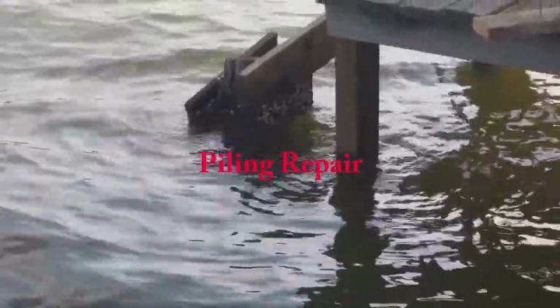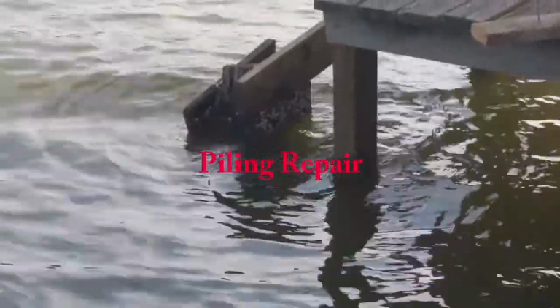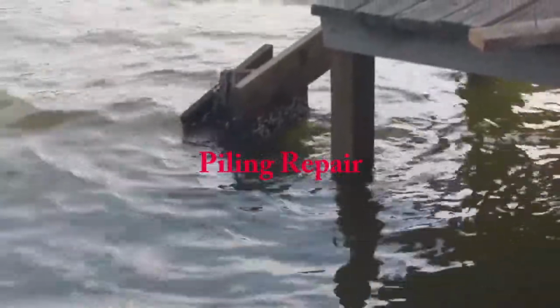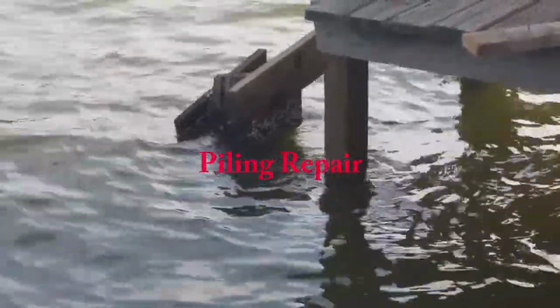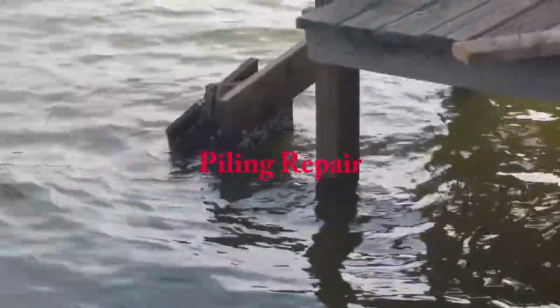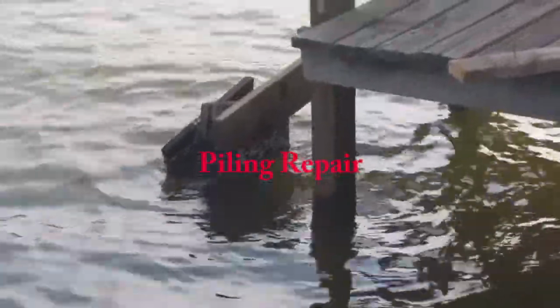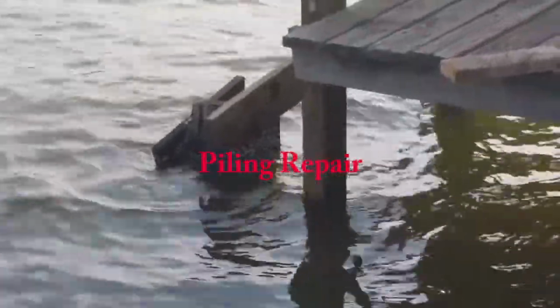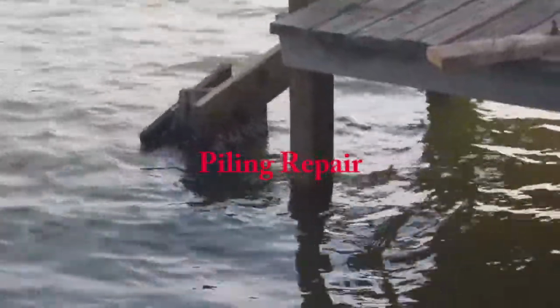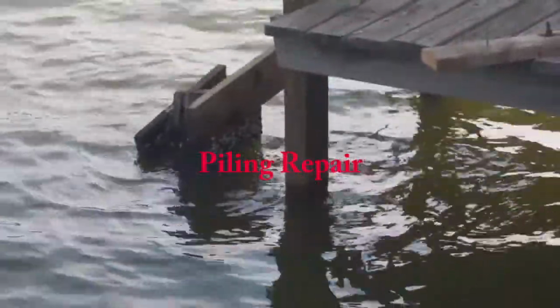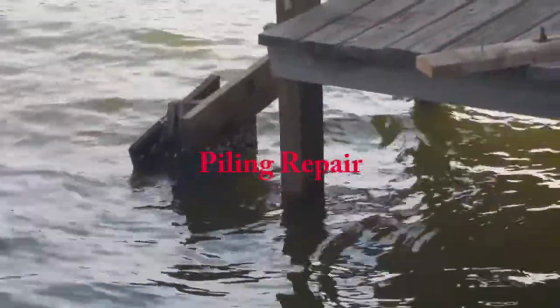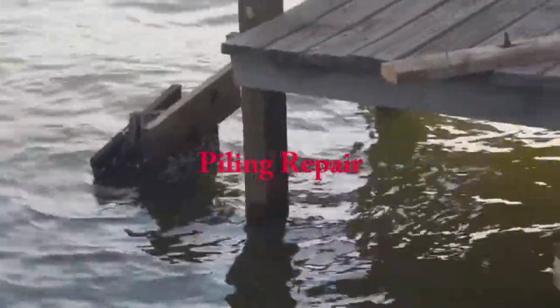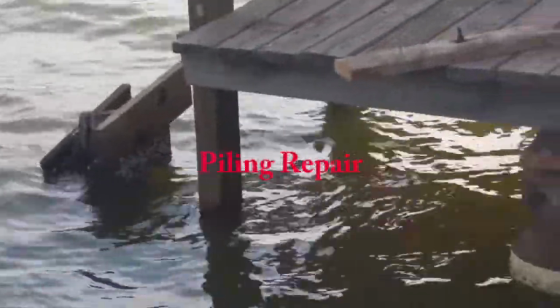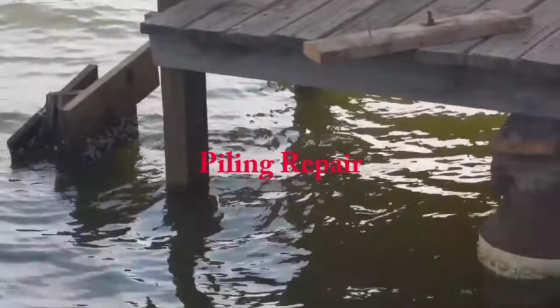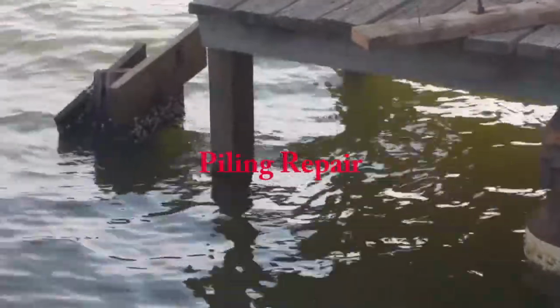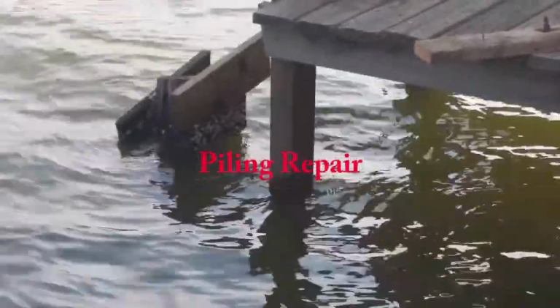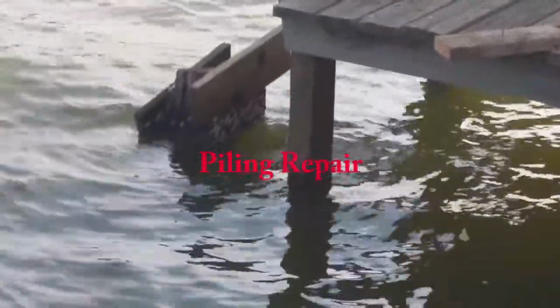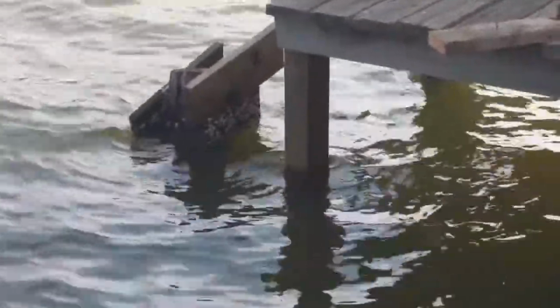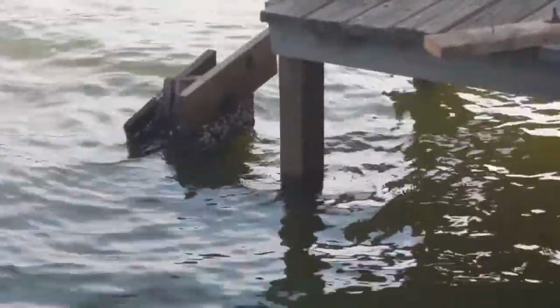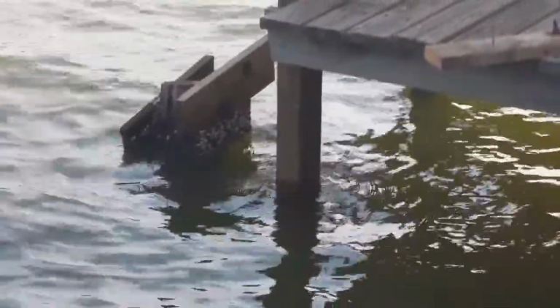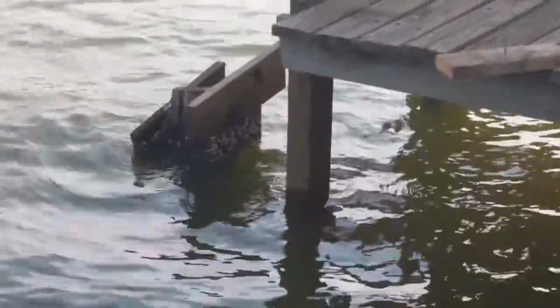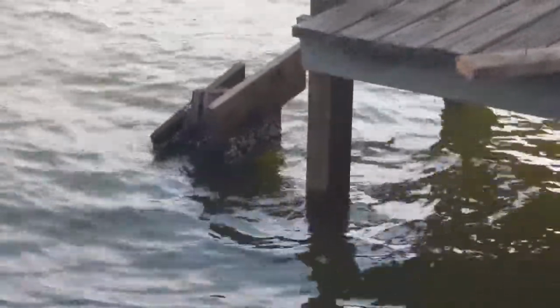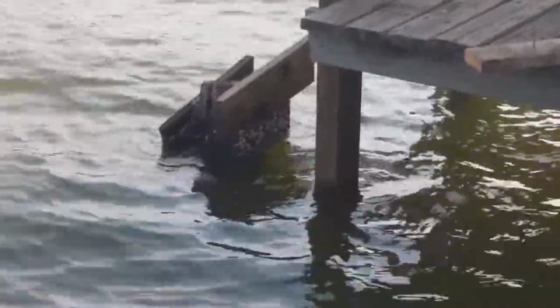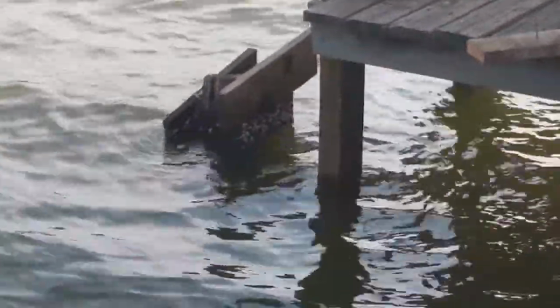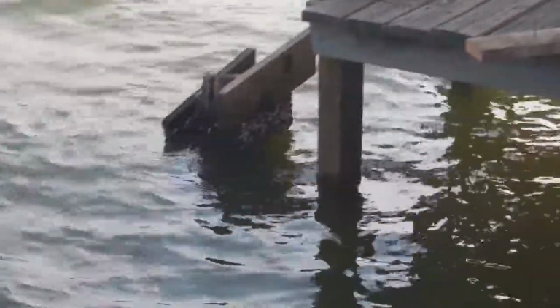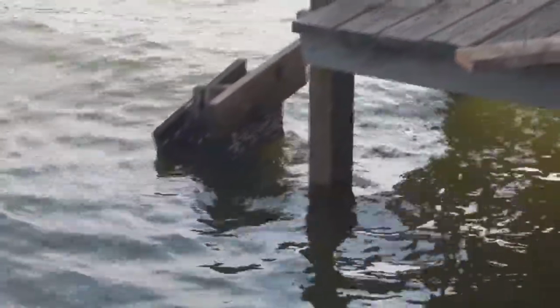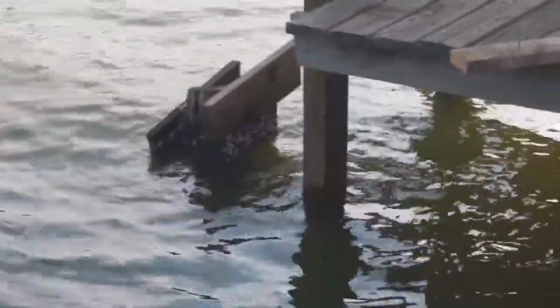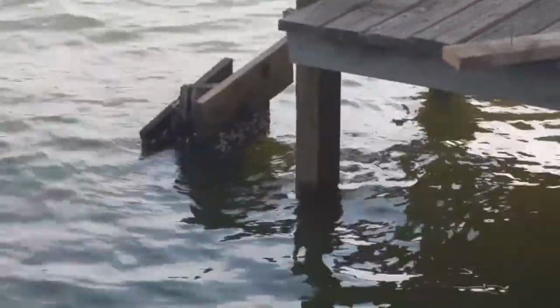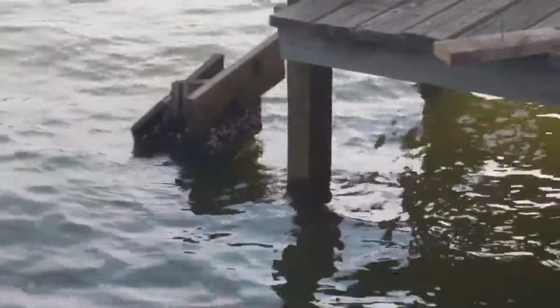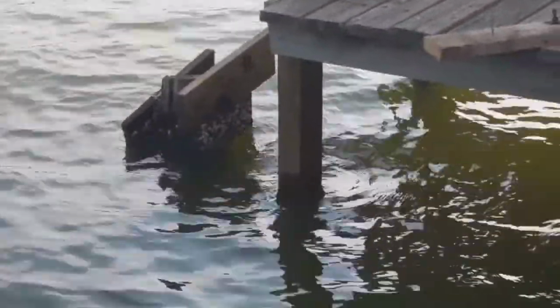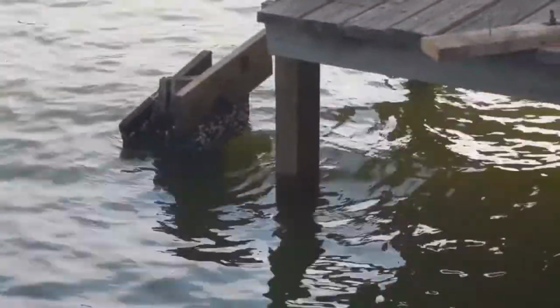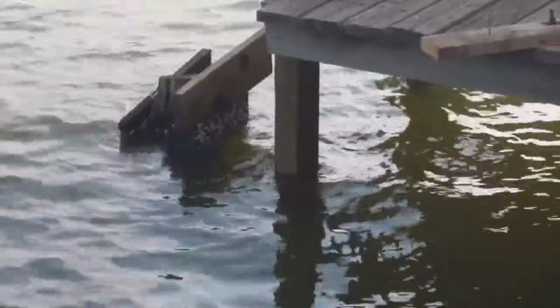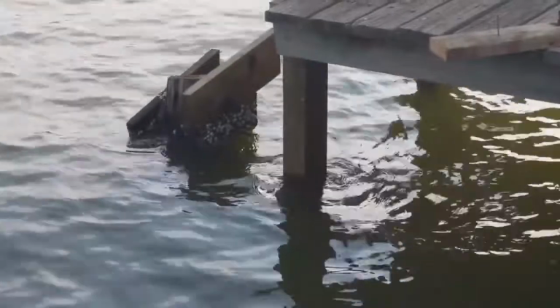I'm going to do a piling repair. That's a creosote piling area. It didn't last as long as my treated pilings — I put it in about 30 years ago.